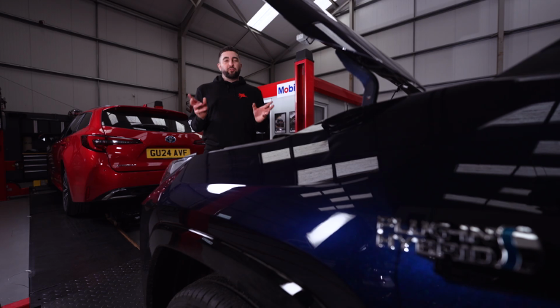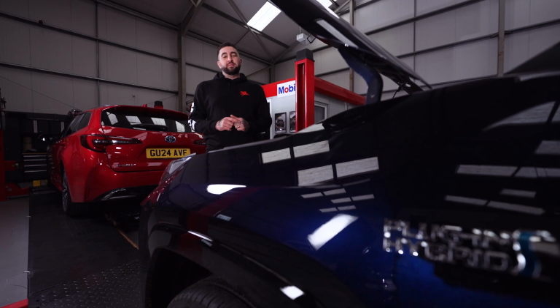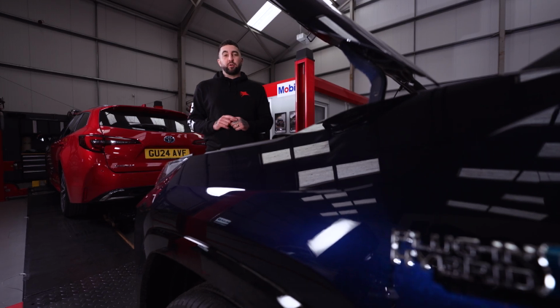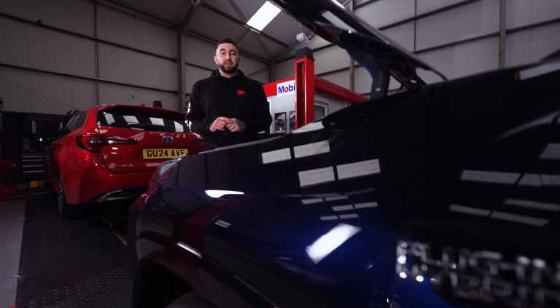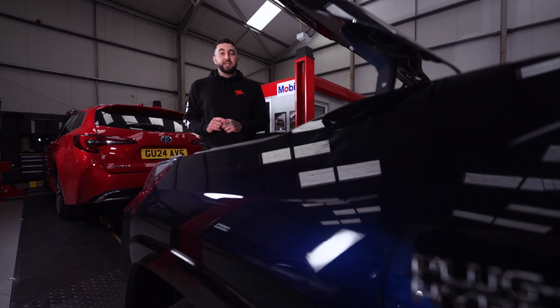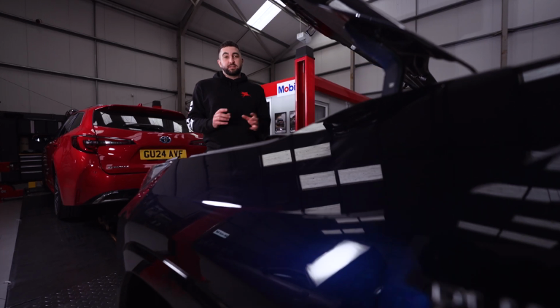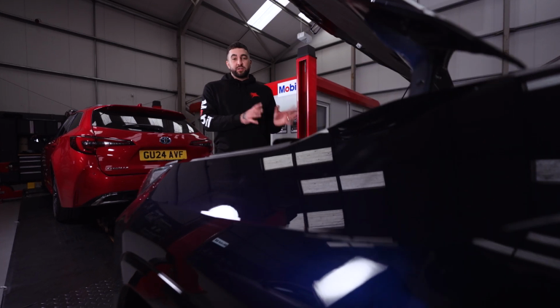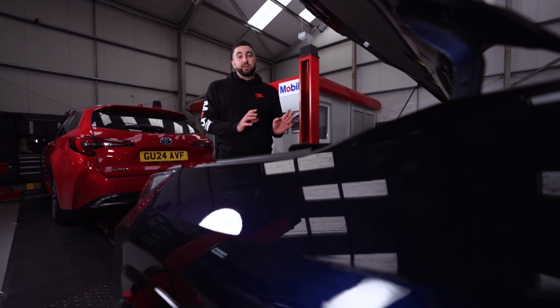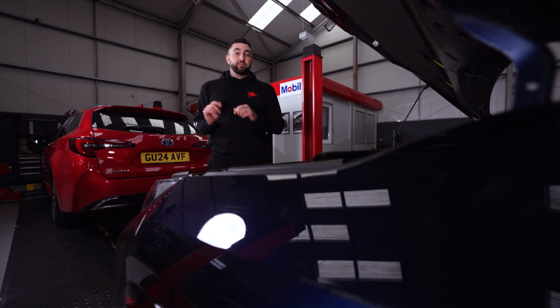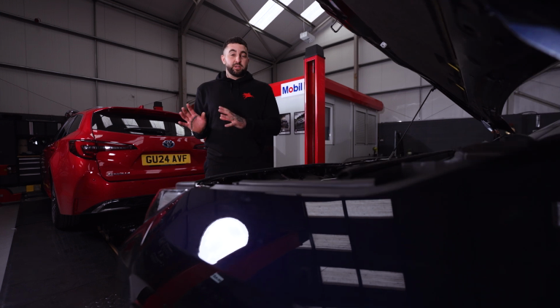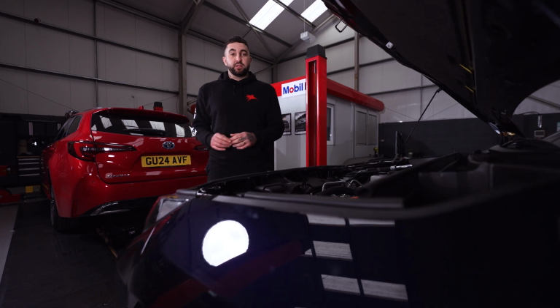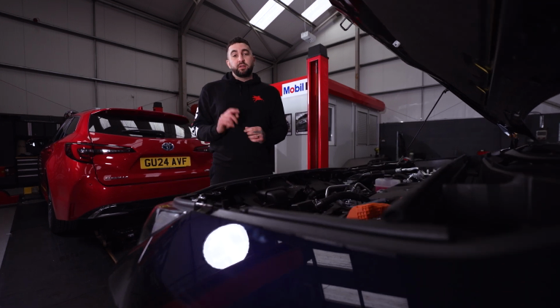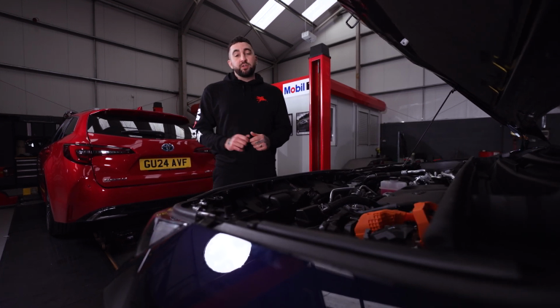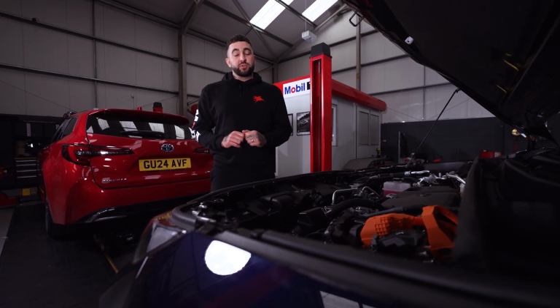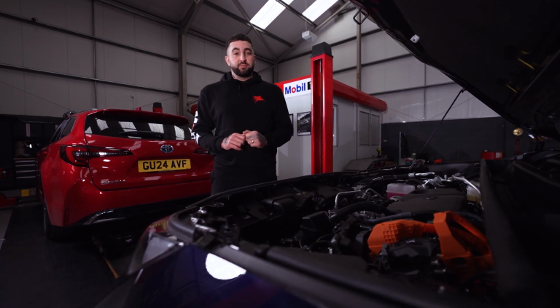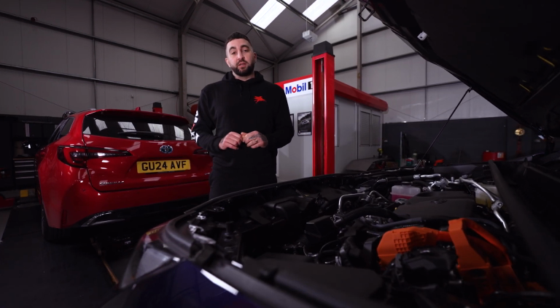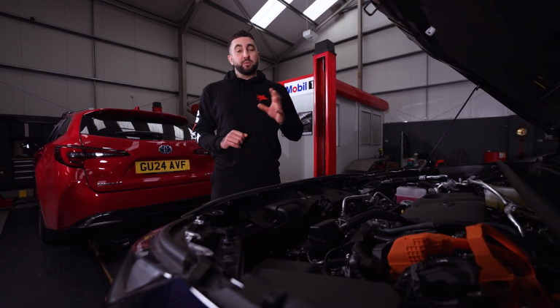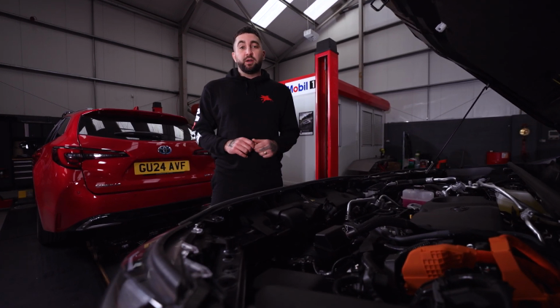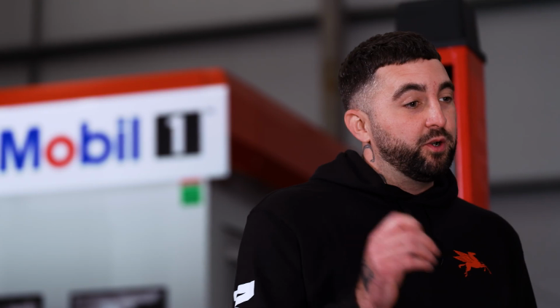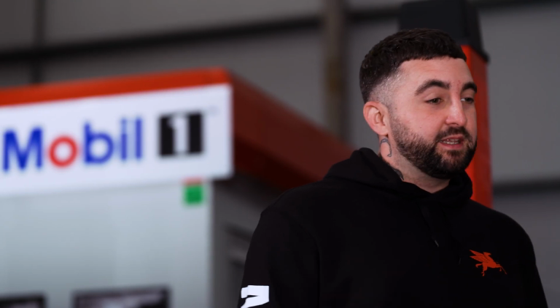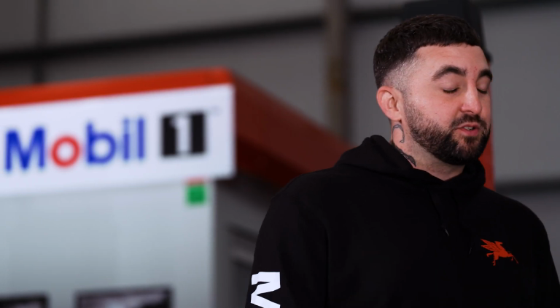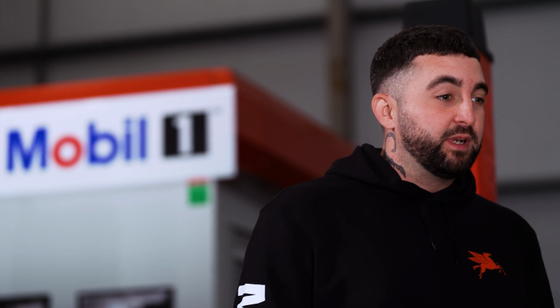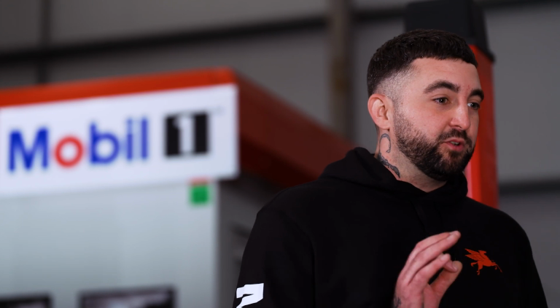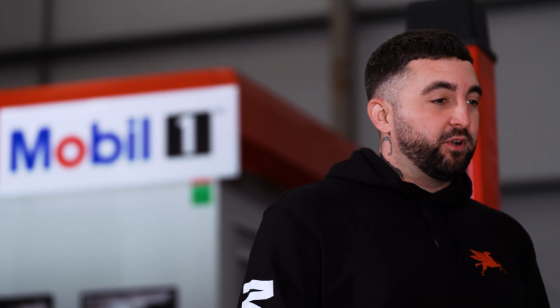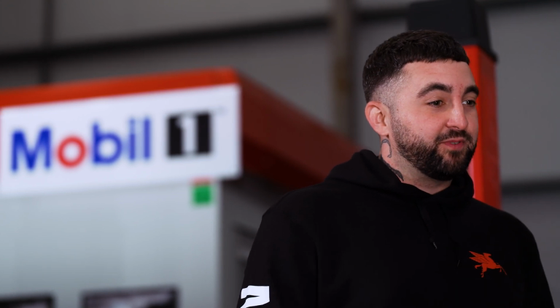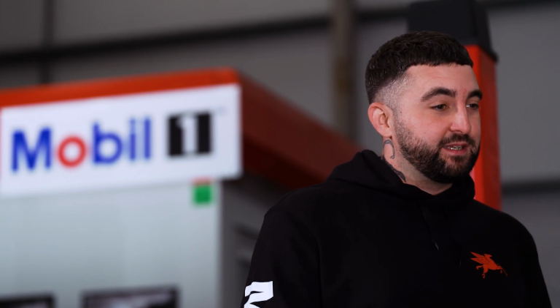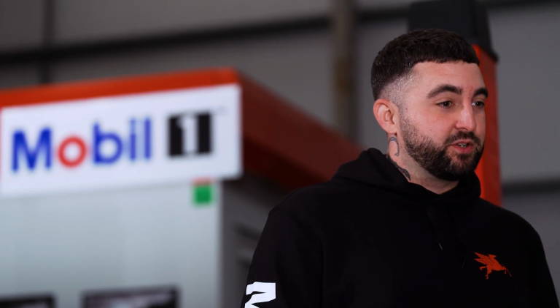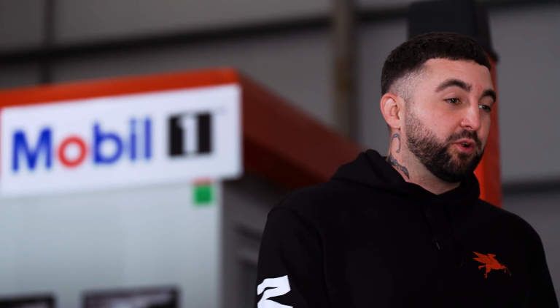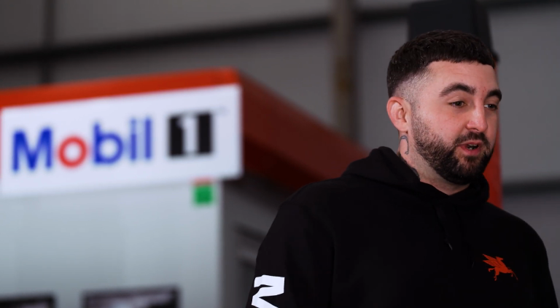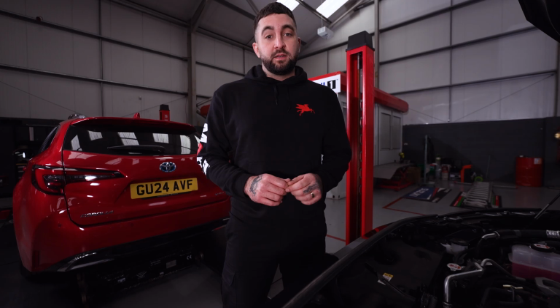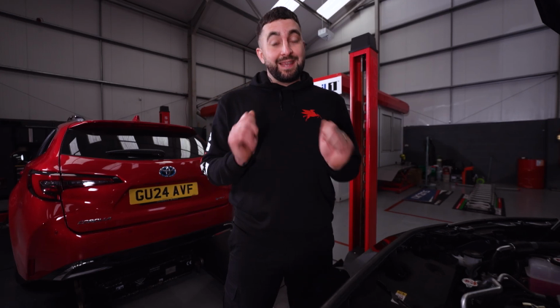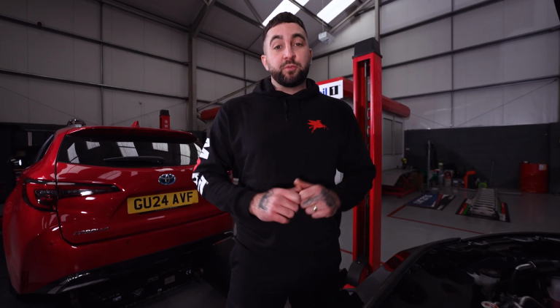Before recommending Mobil, you need to understand which oil is right for which engine. Cars that are used for short trips, like going to and from work or taking the kids to school, need a lubricant that offers fantastic protection at a great price — and that's Mobil Super.